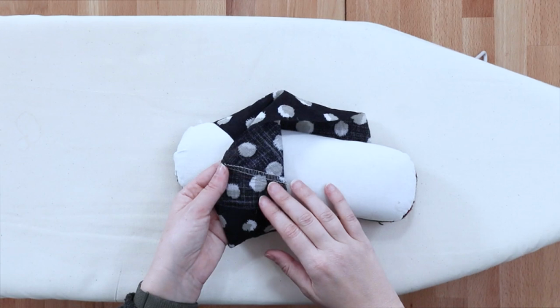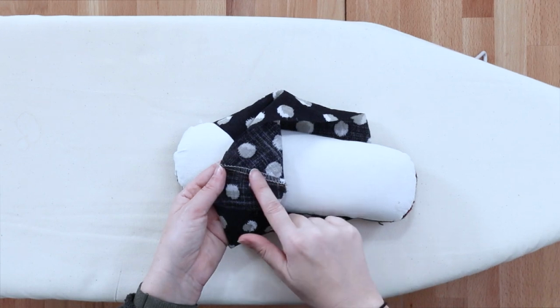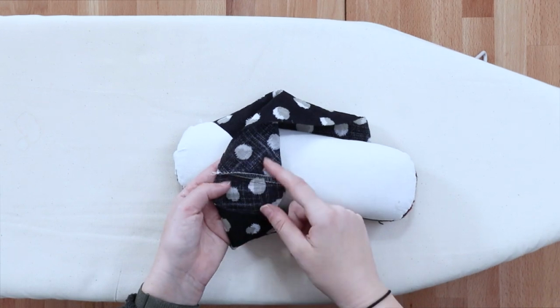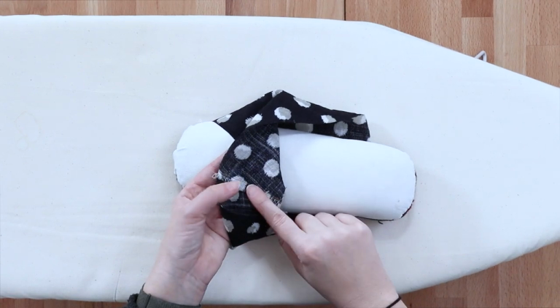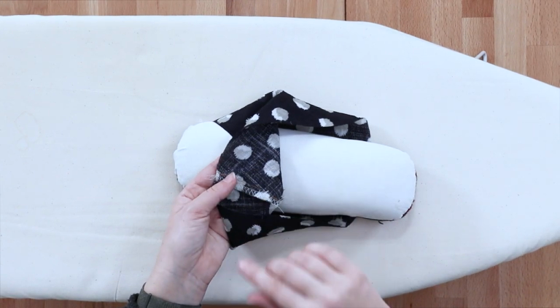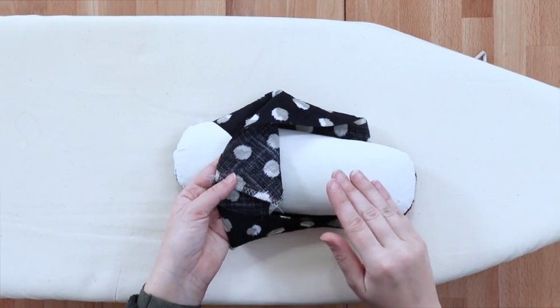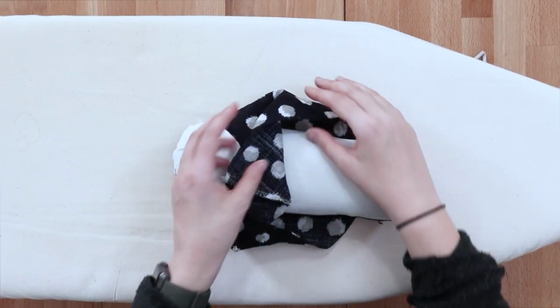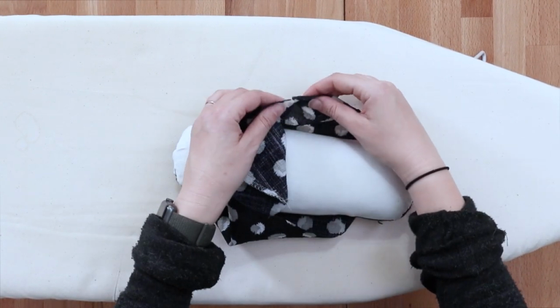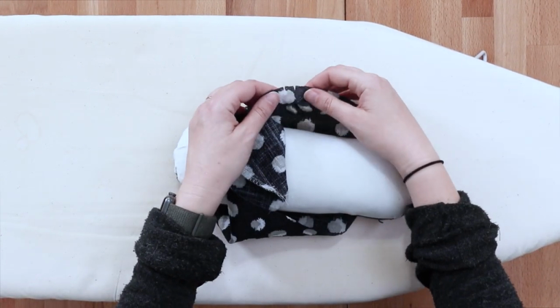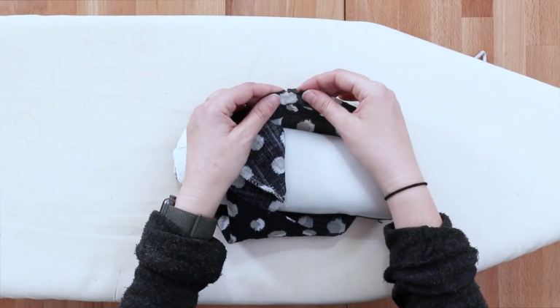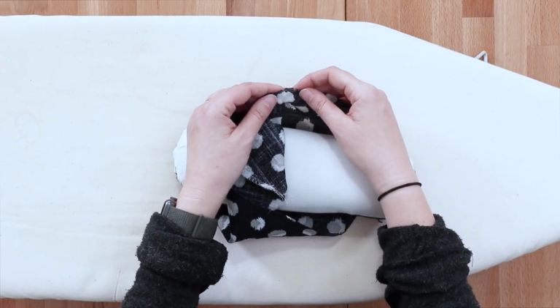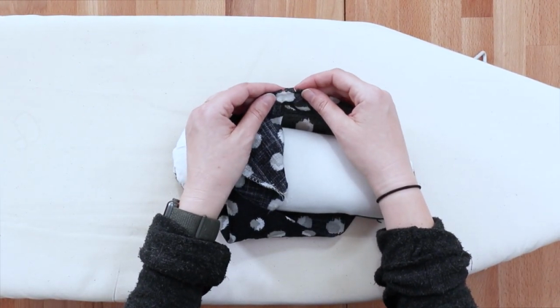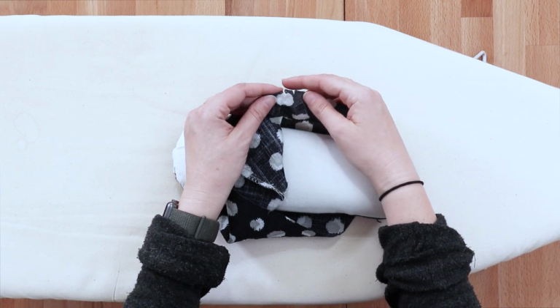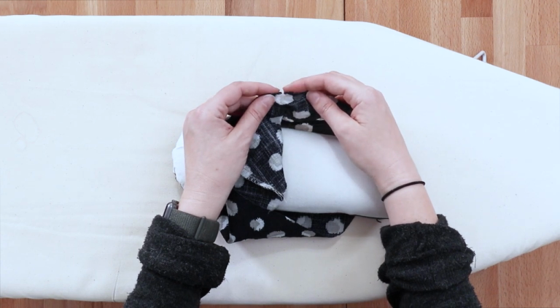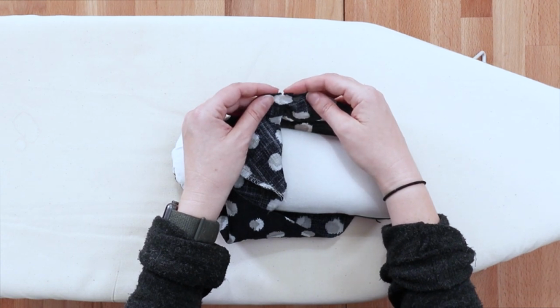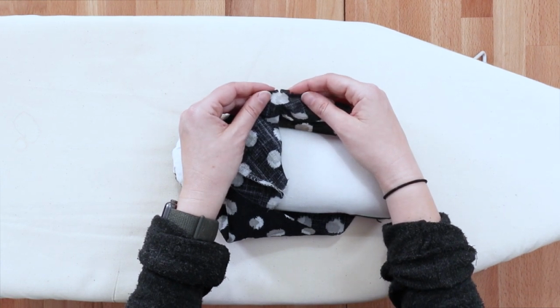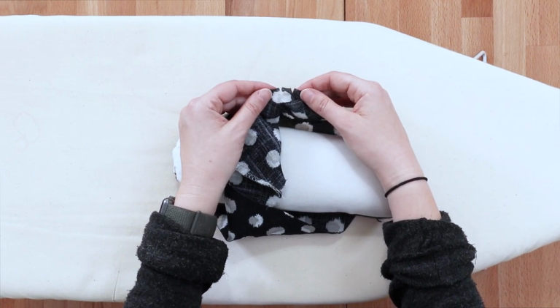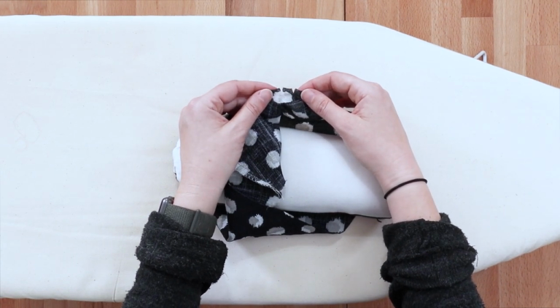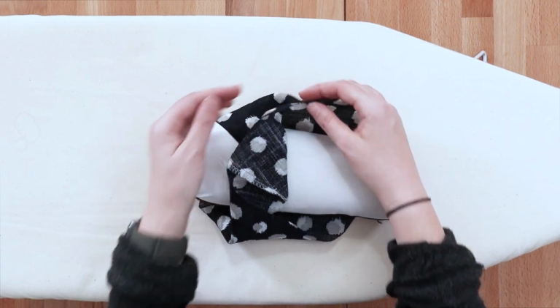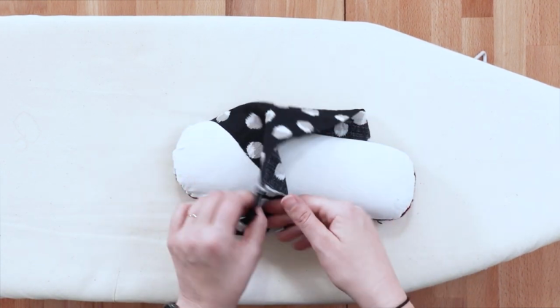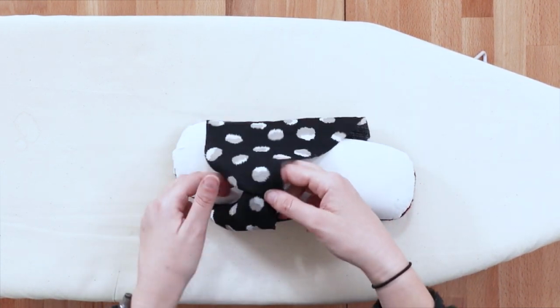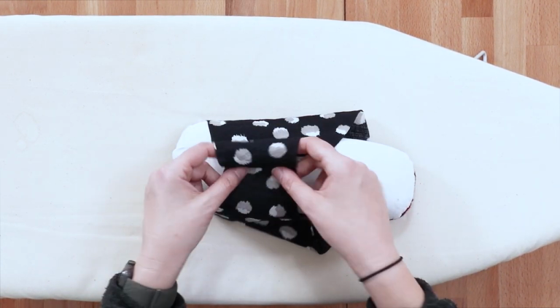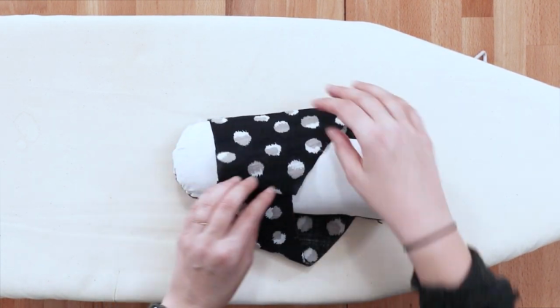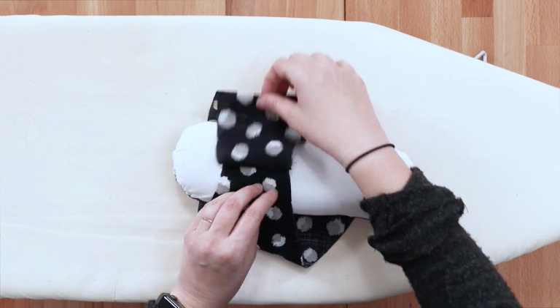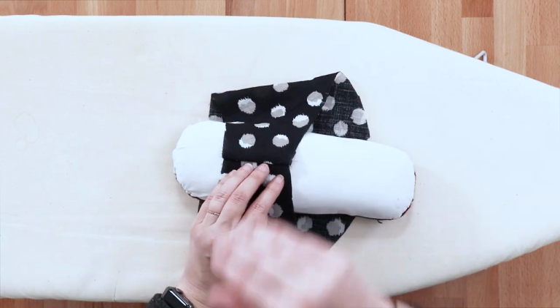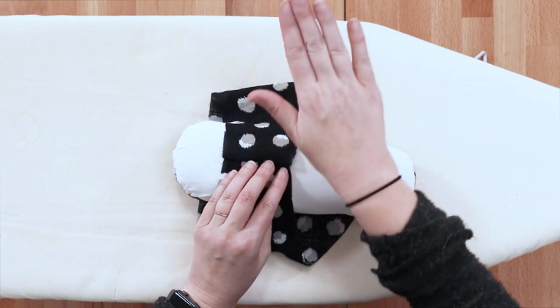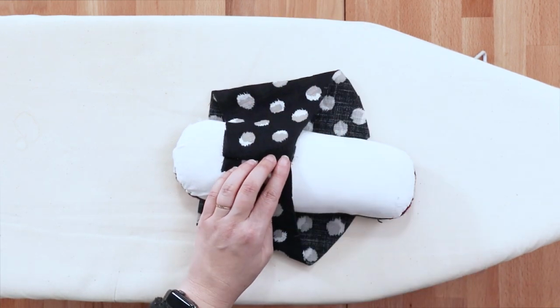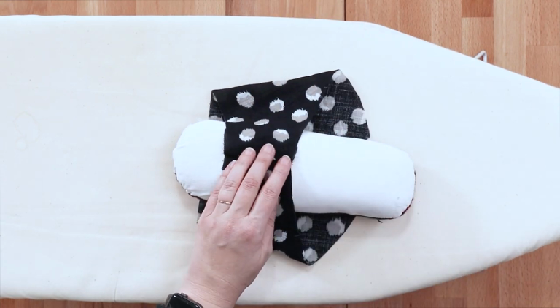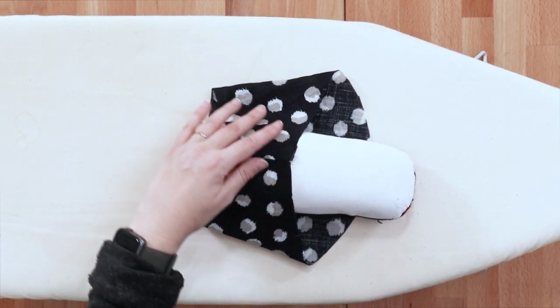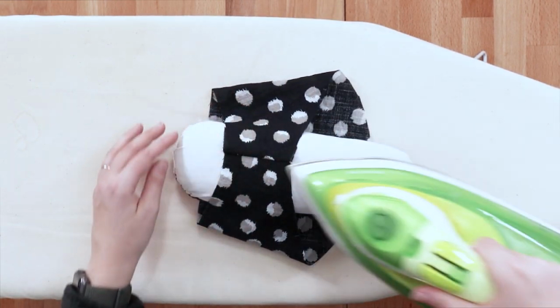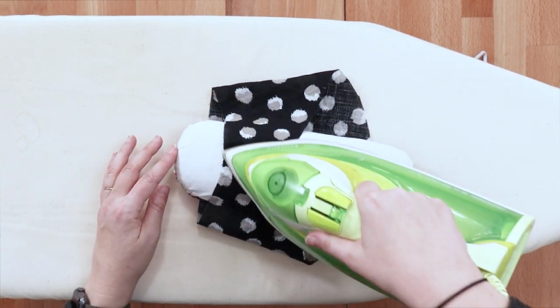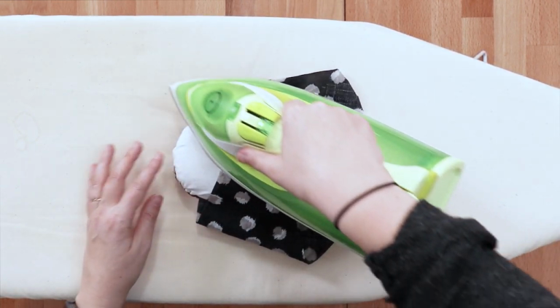Now we need to press our seam allowance towards the back of our sleeve. As we noted before, the two notches are for the back of the sleeve, so your seam allowance will point towards the two notches. Press that.